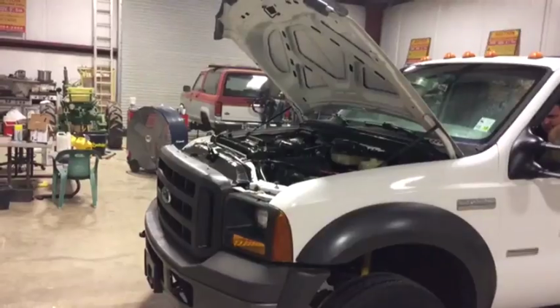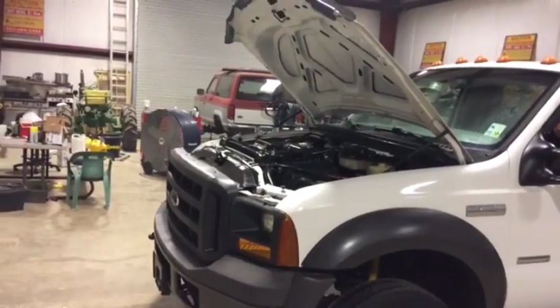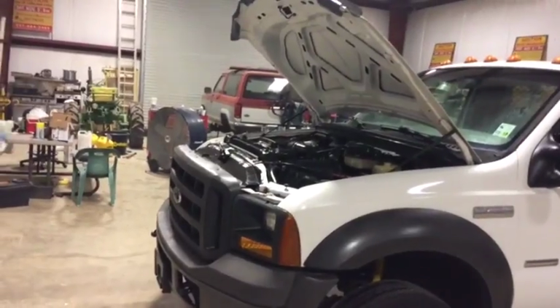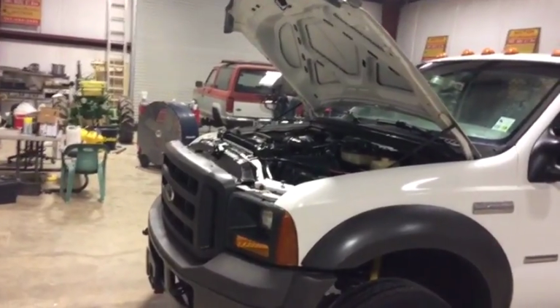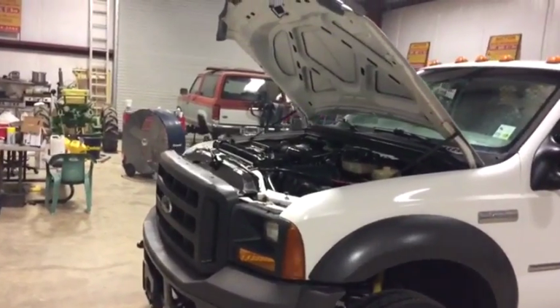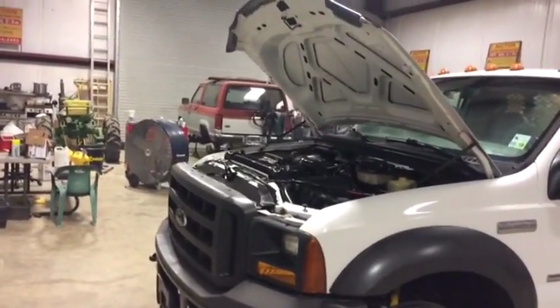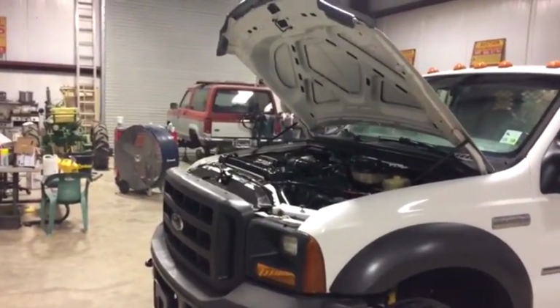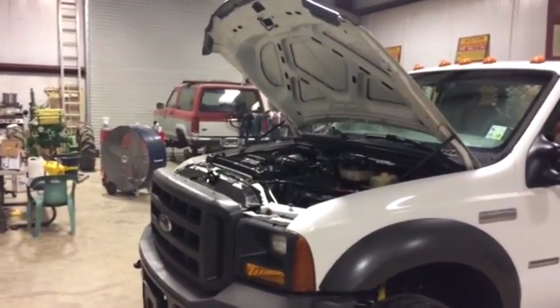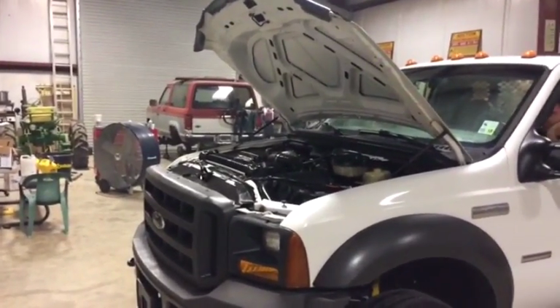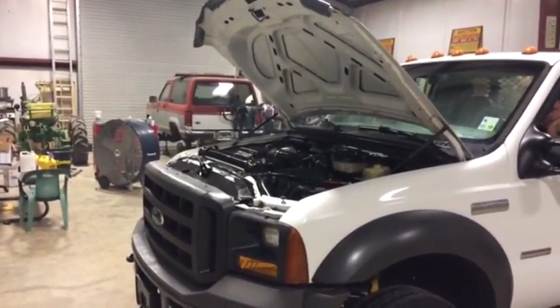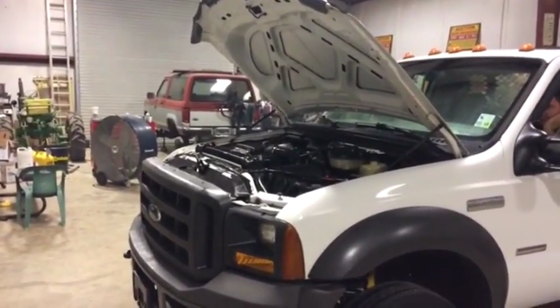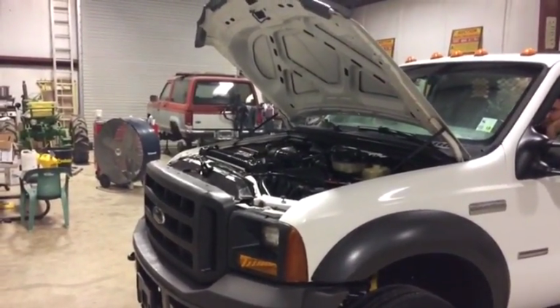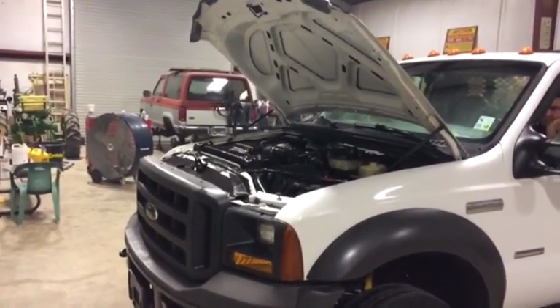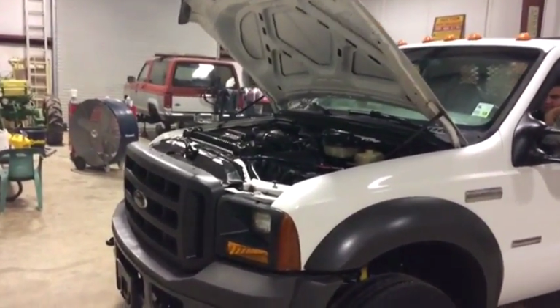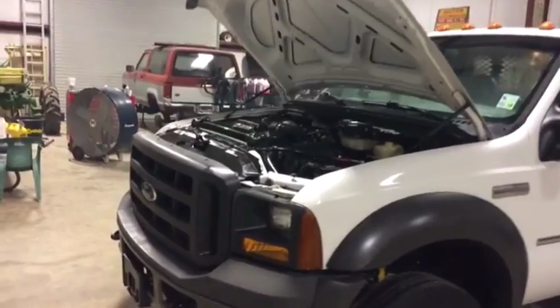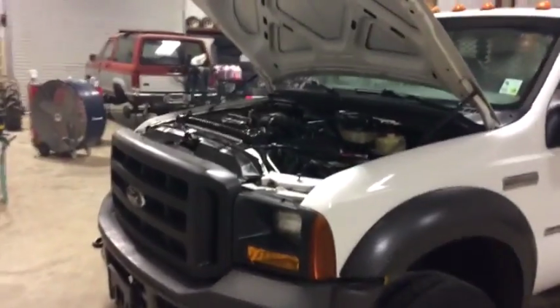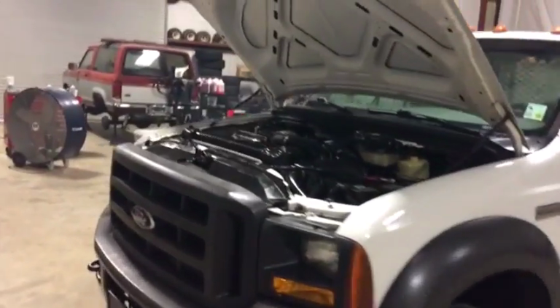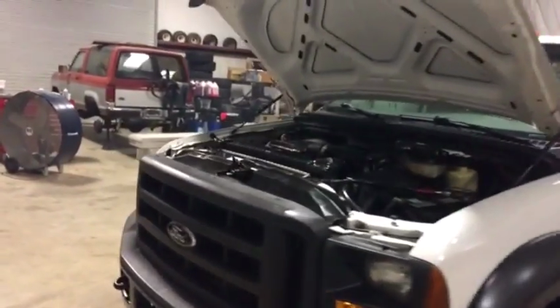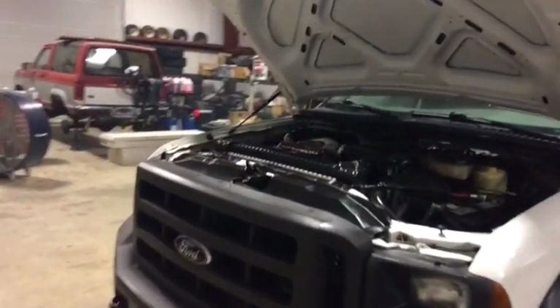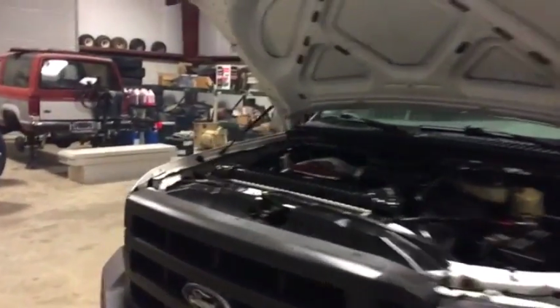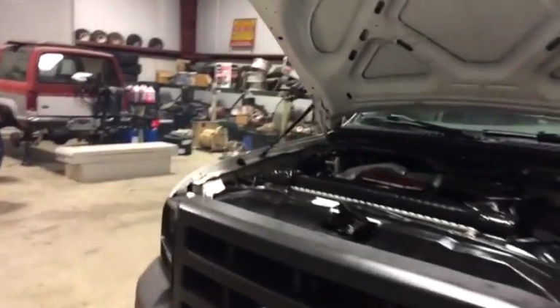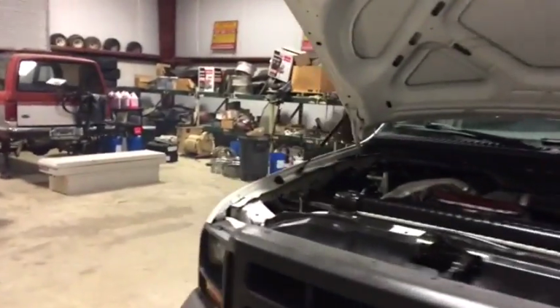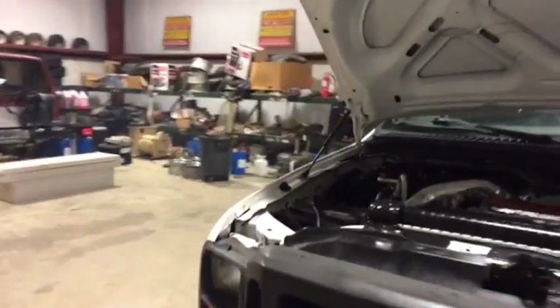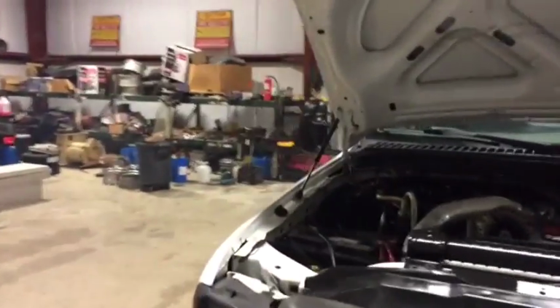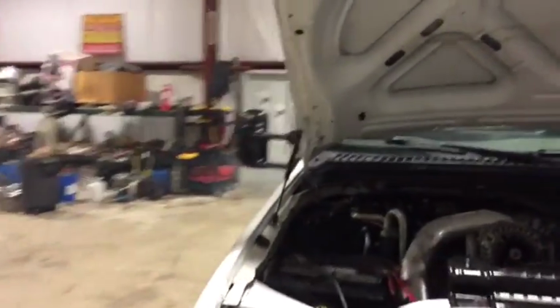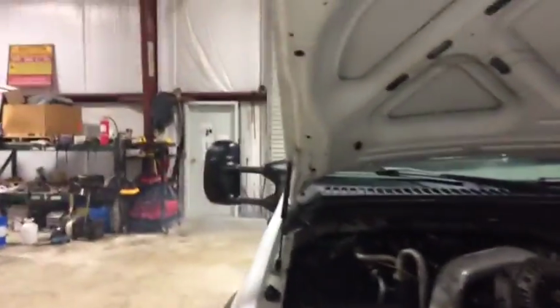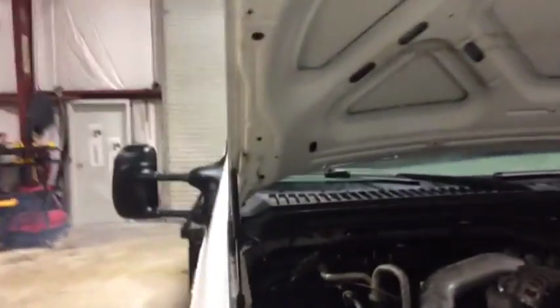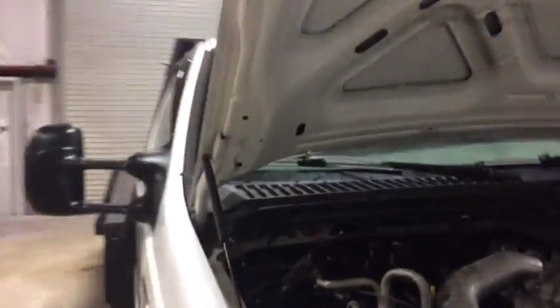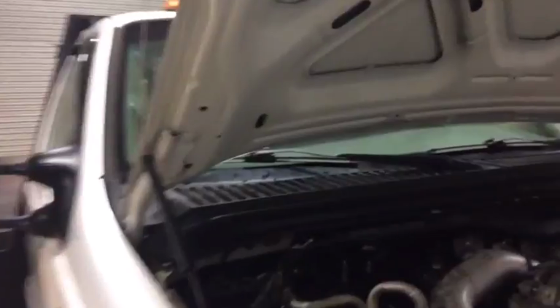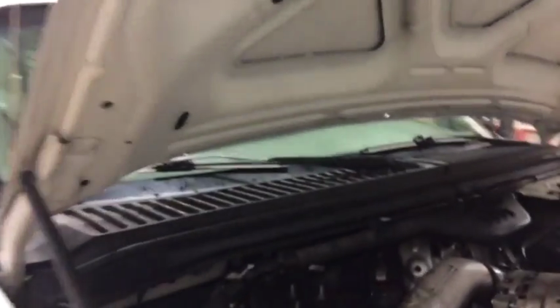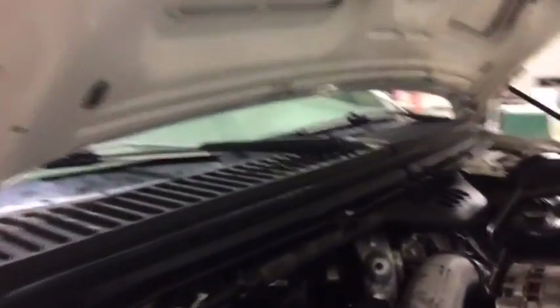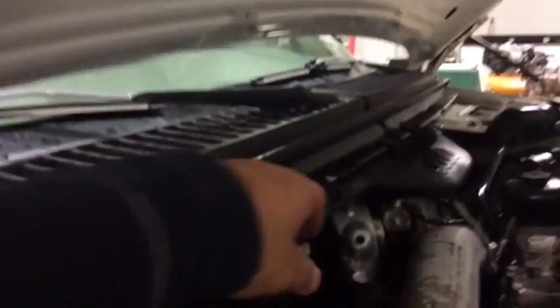We're going to crank up this 2005 Ford F-450 with a 6.0D. We're going to check our blow-by — we take these vehicles, check the blow-by, and let you know if you've got a lot of wear on this engine, depending on what kind of amount of blow-by you have.